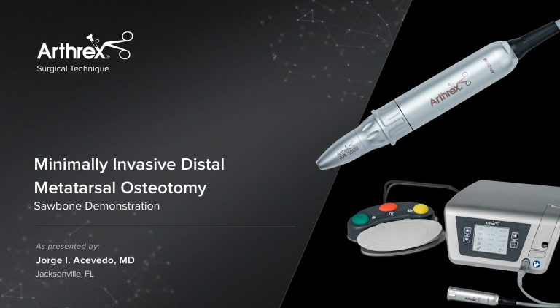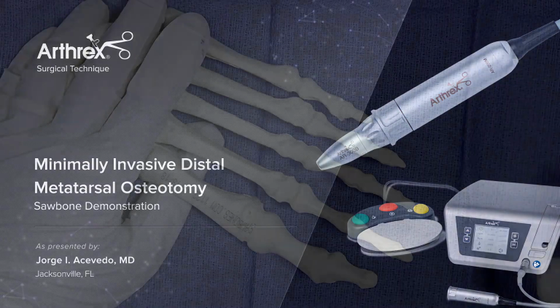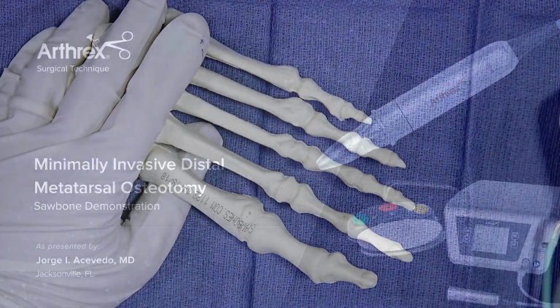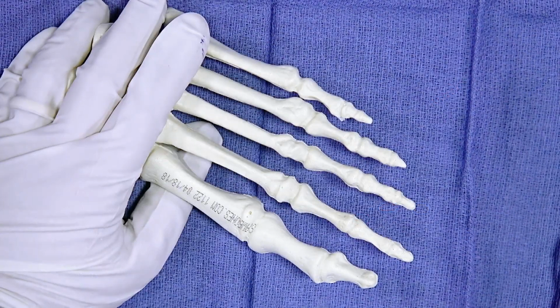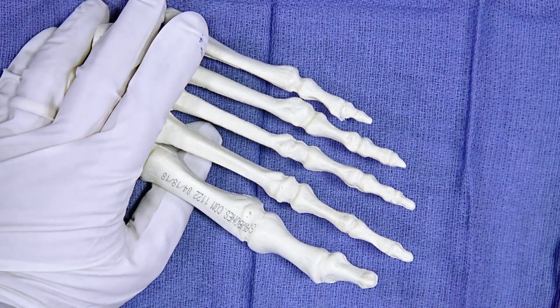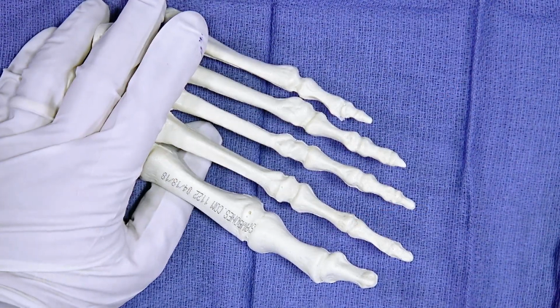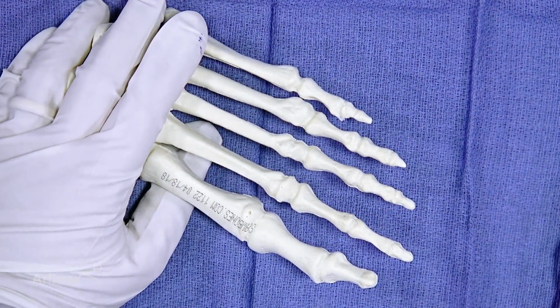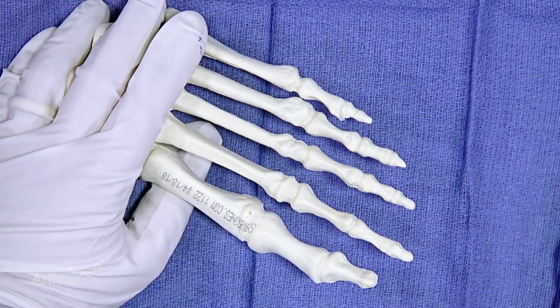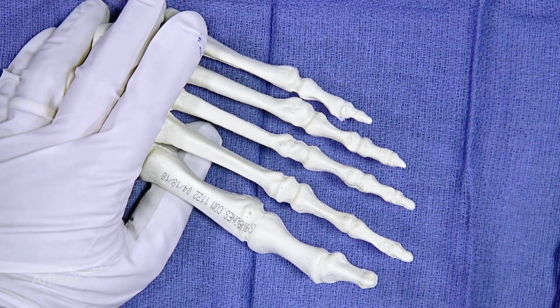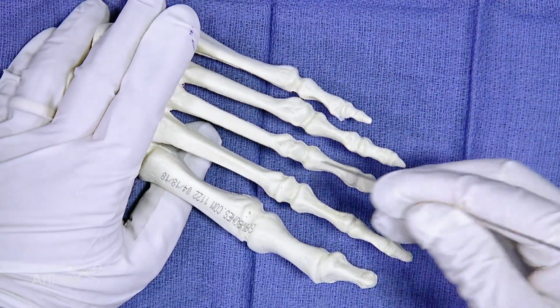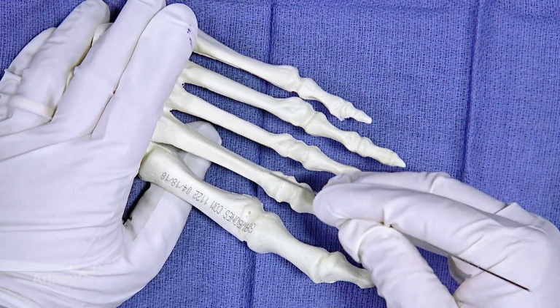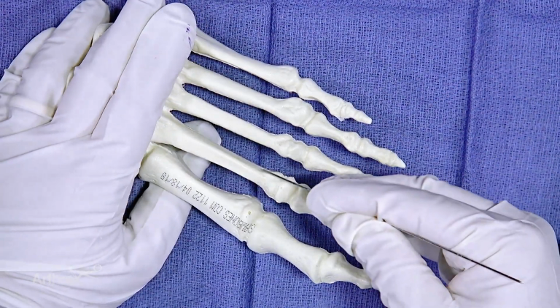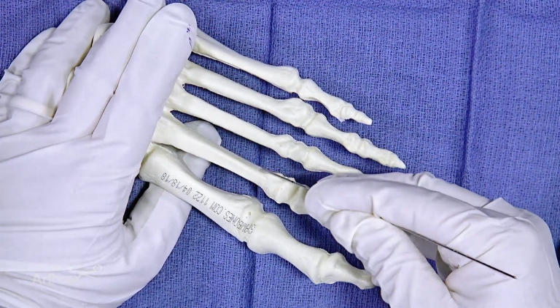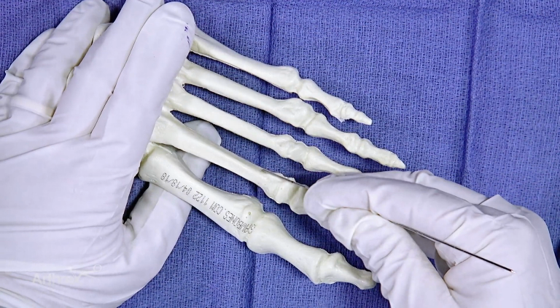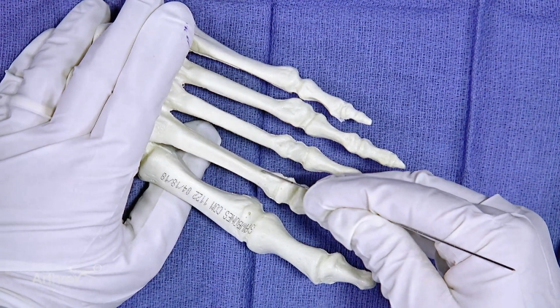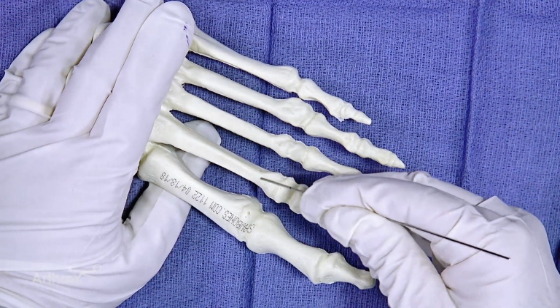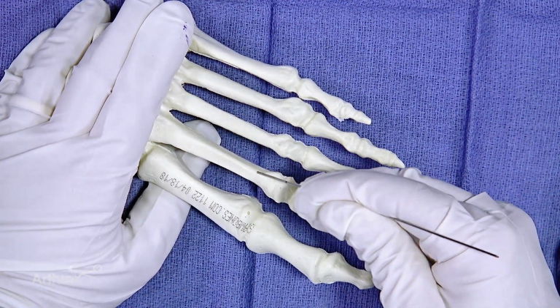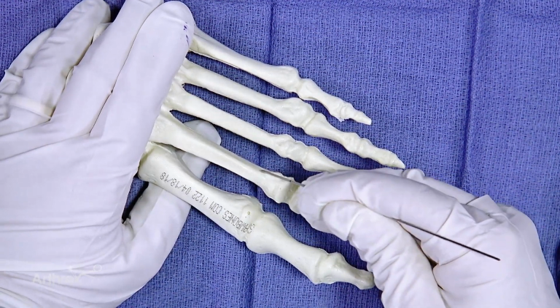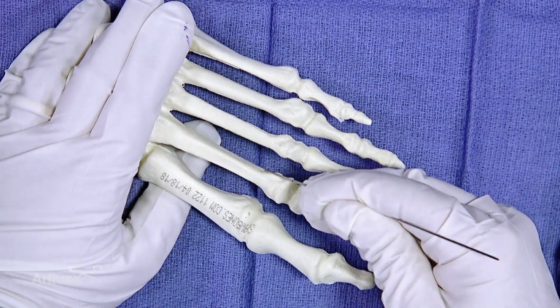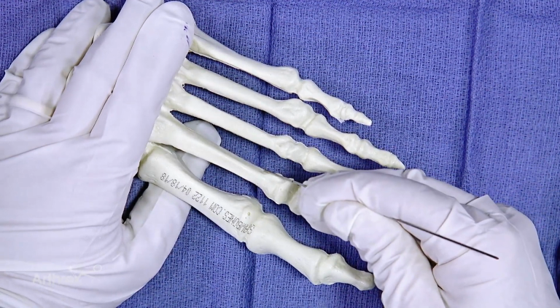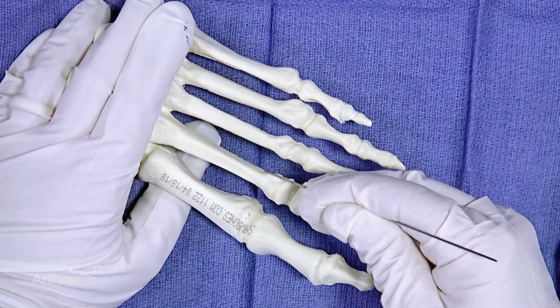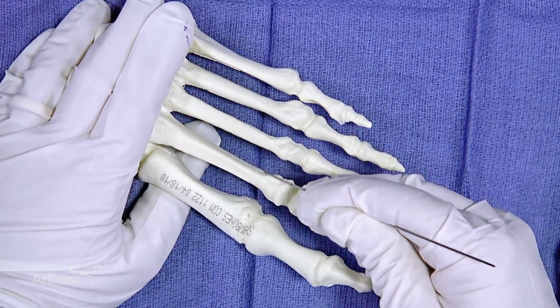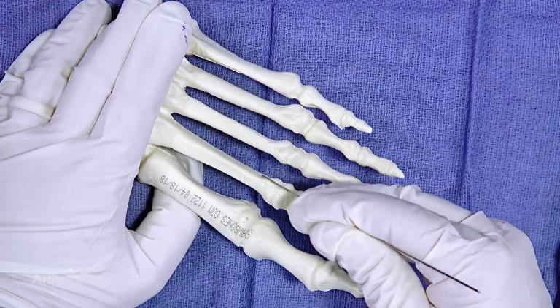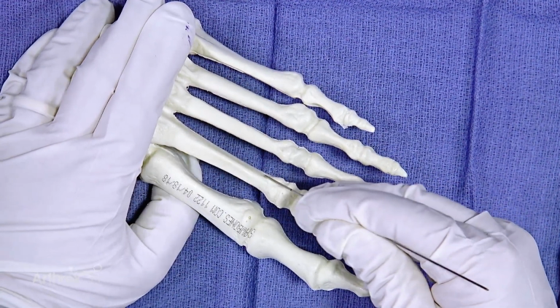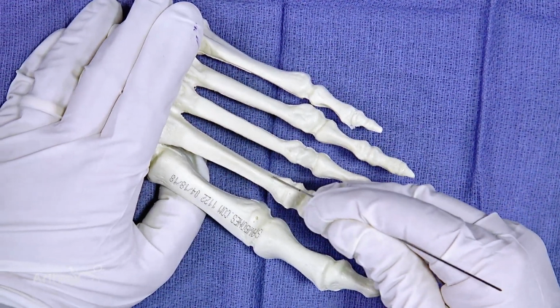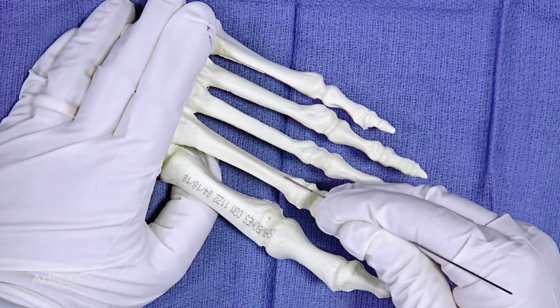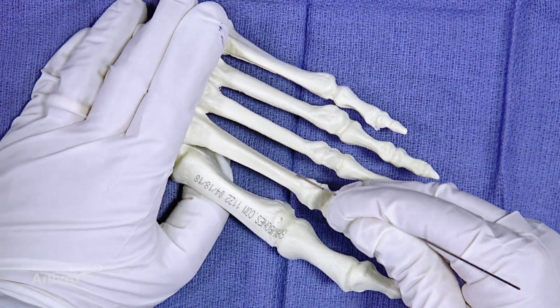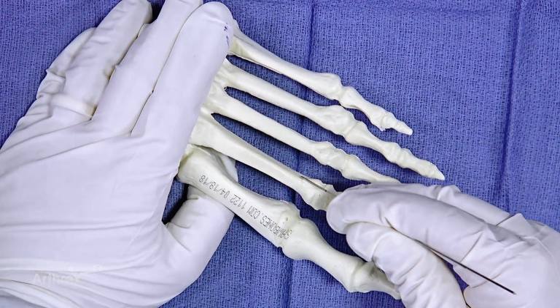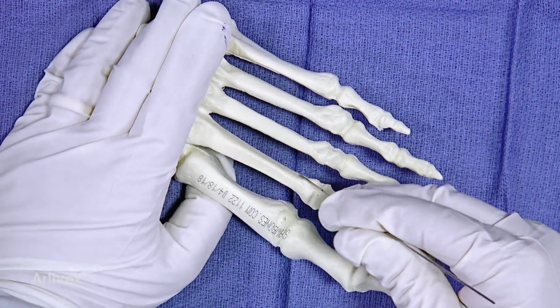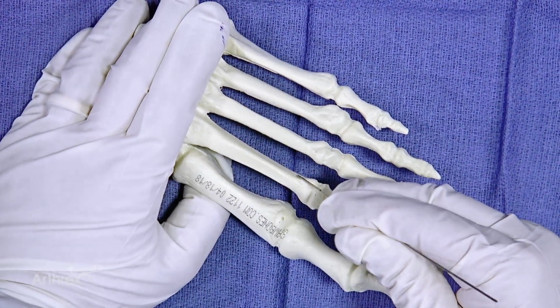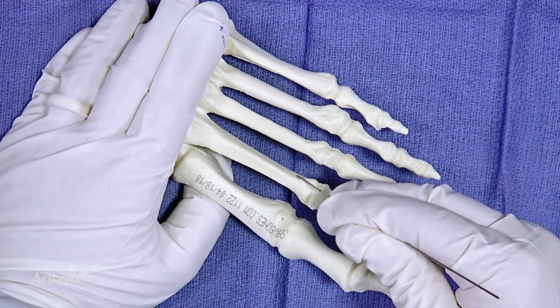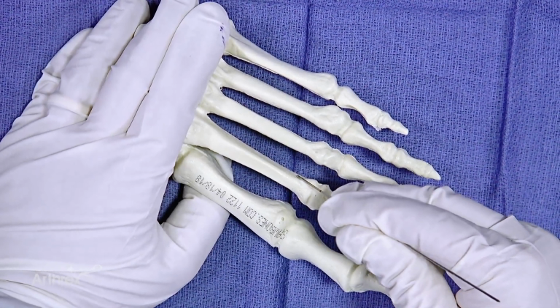Today we're going to demonstrate the distal metatarsal metaphyseal osteotomy, or the DMMO. We're making the incision just lateral to the extensor tendon, right about here.